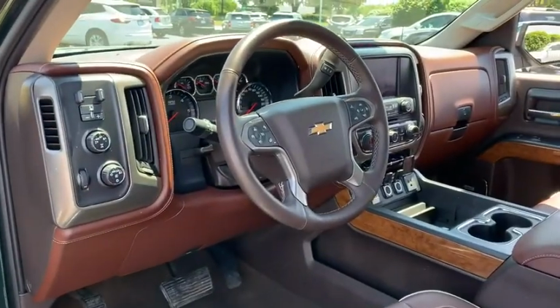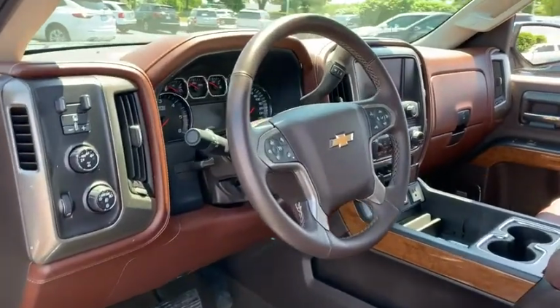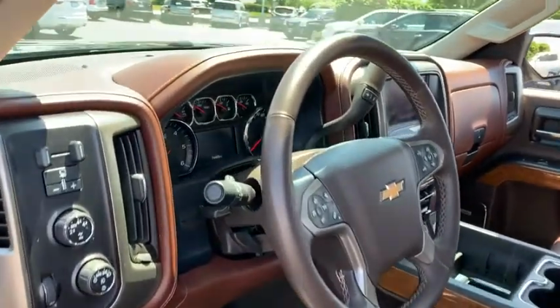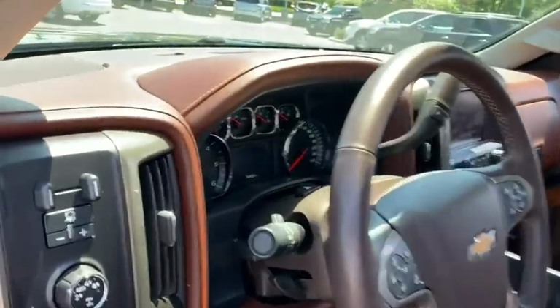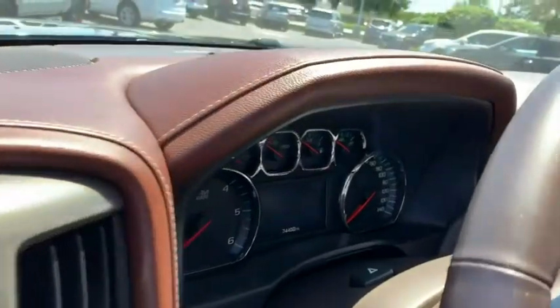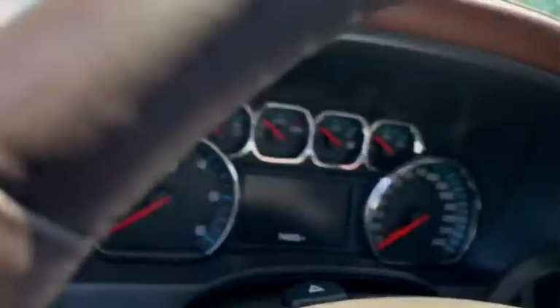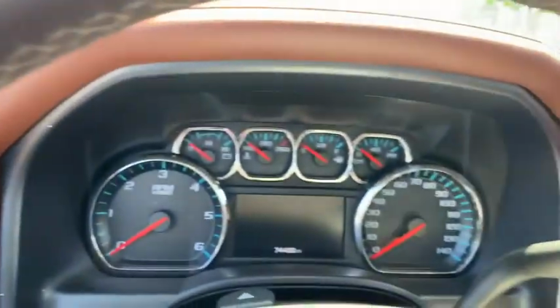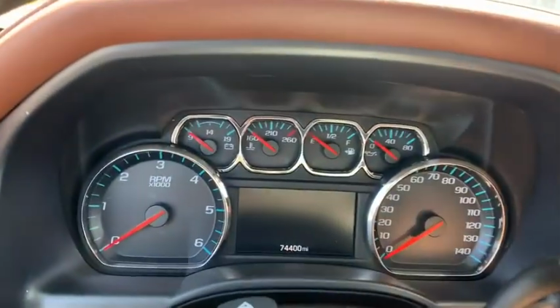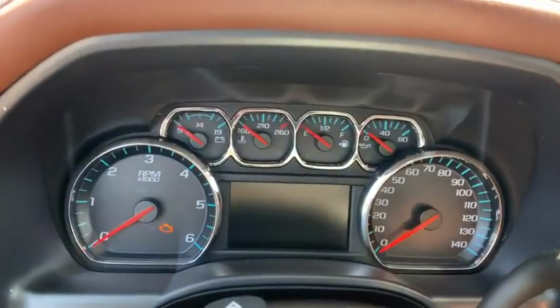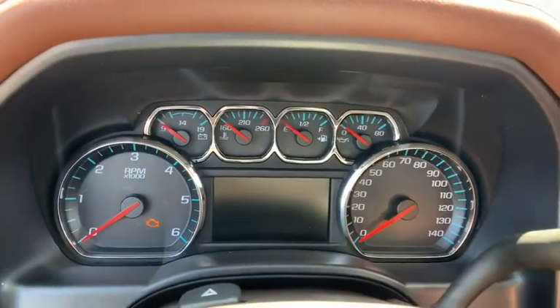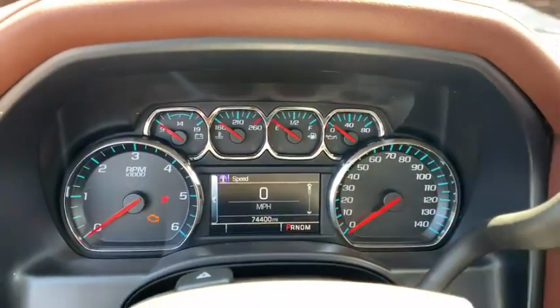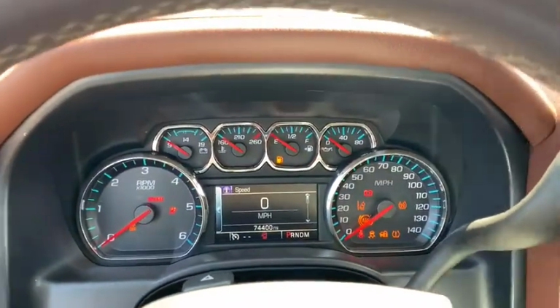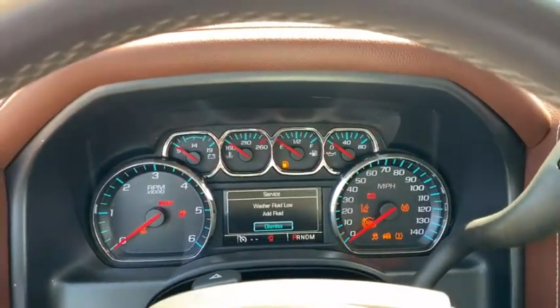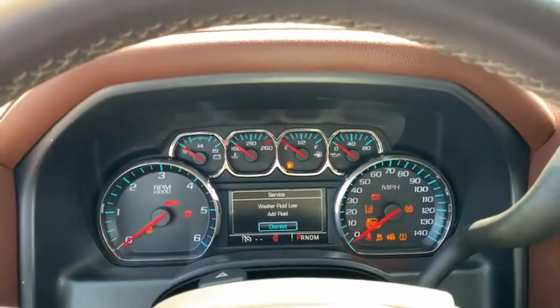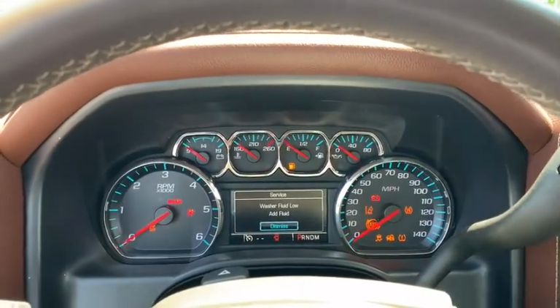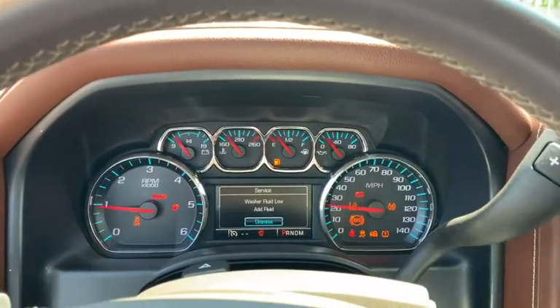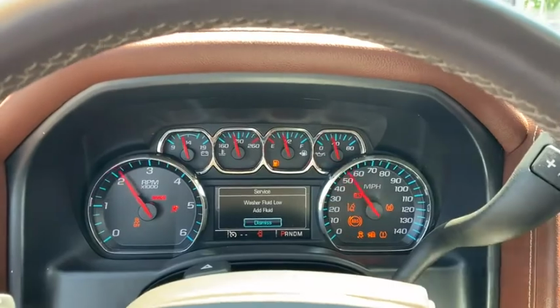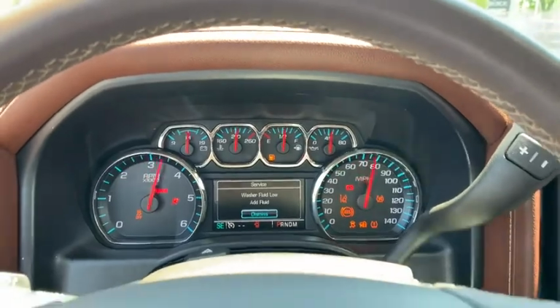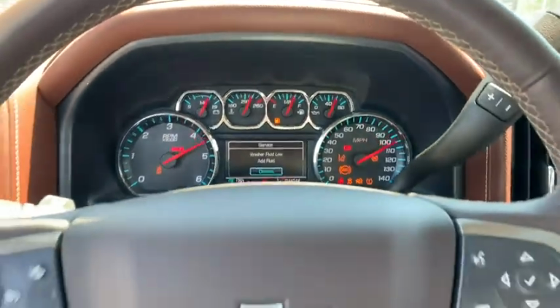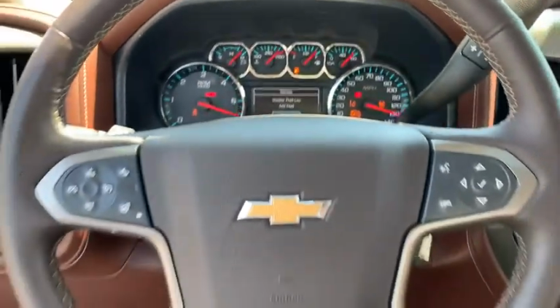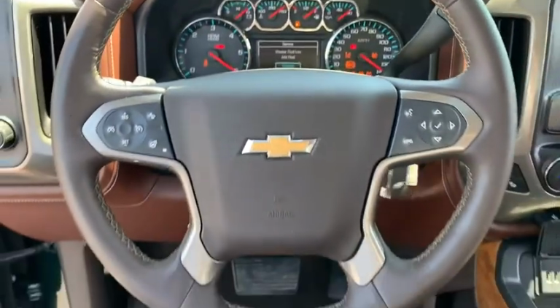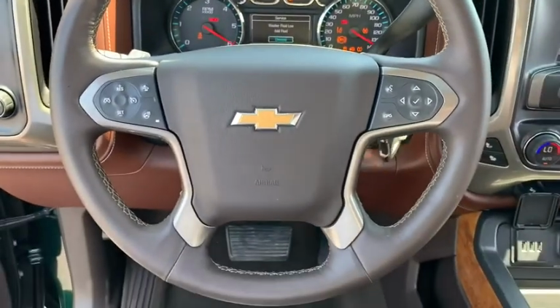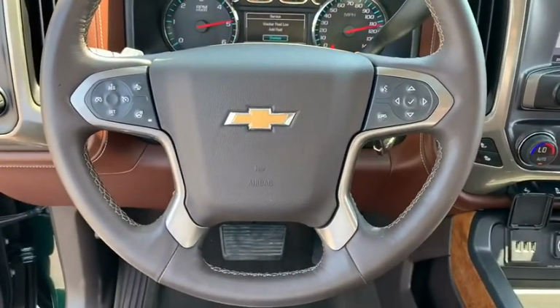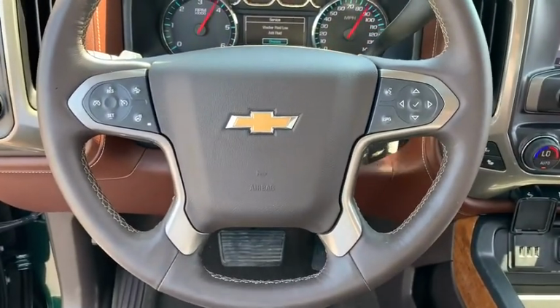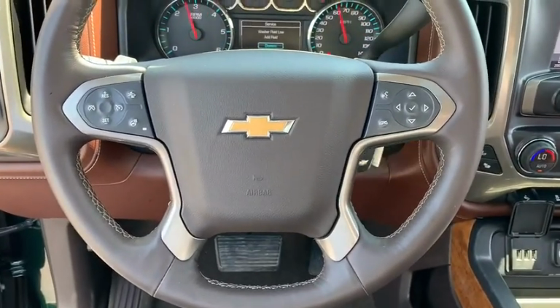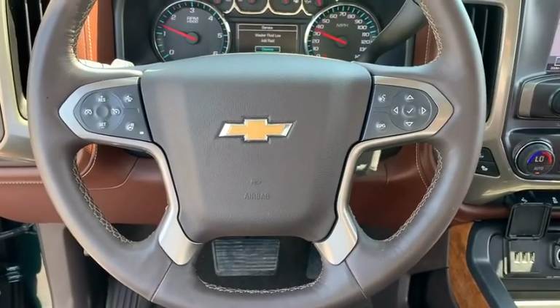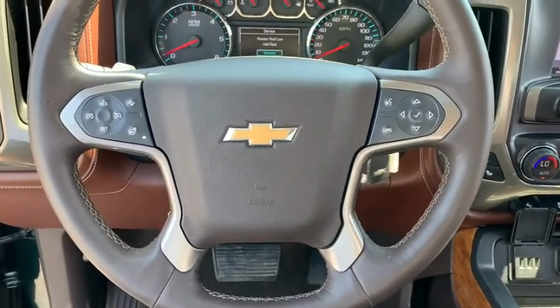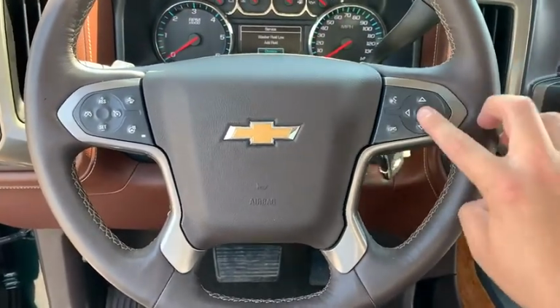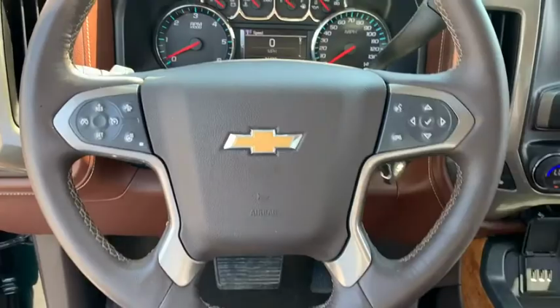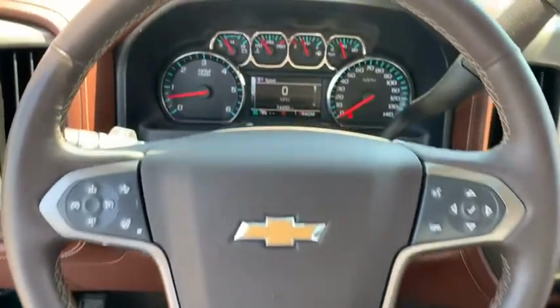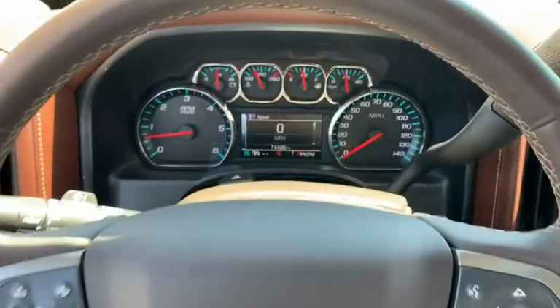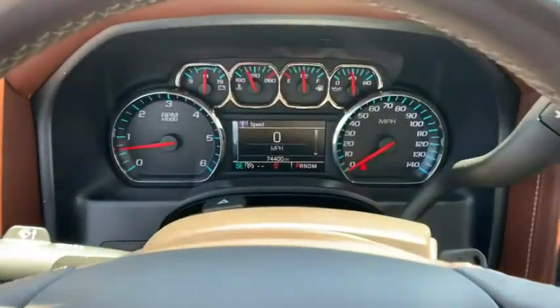Navigation system, lane departure warning, steering wheel audio controls, keyless entry, remote engine start, traction control, stability control, power passenger seat, backup camera, anti-lock braking system, tow hitch.